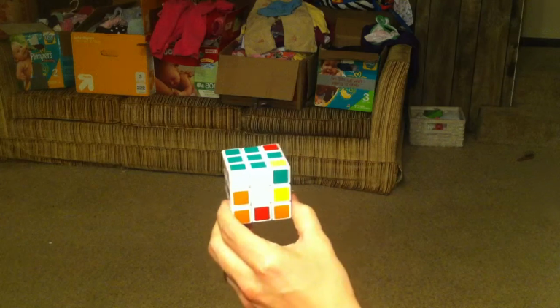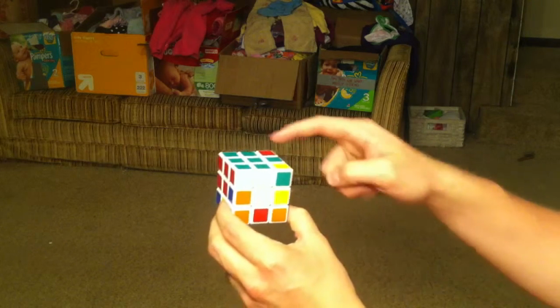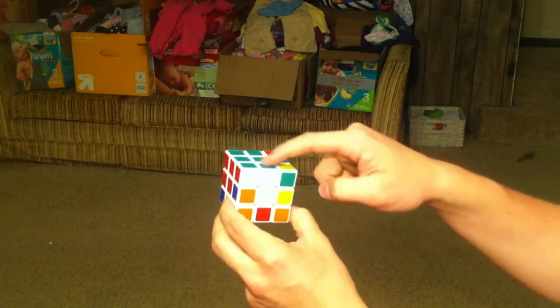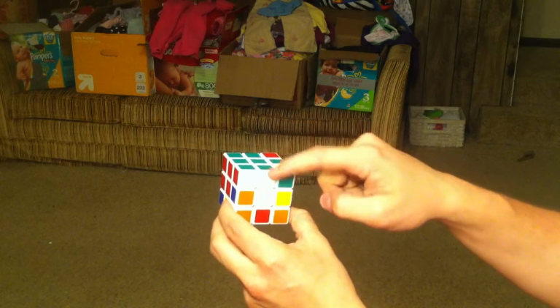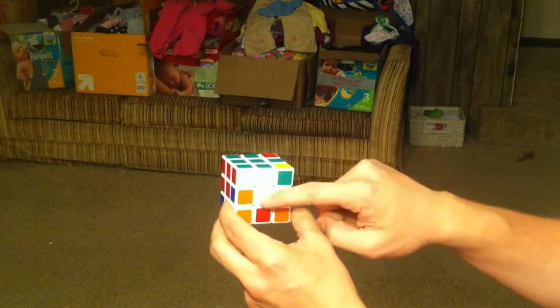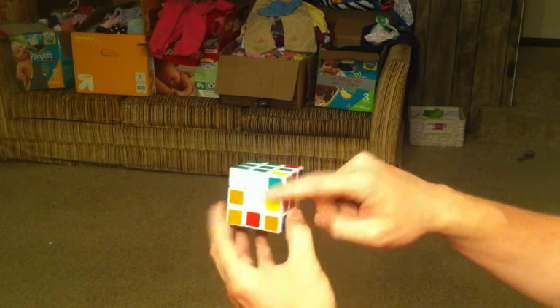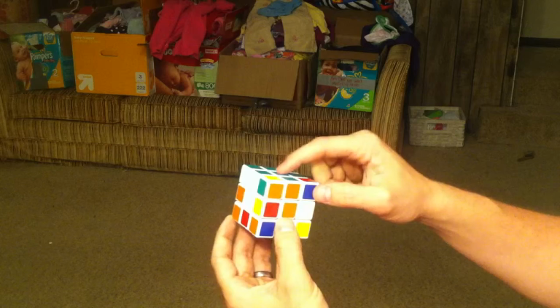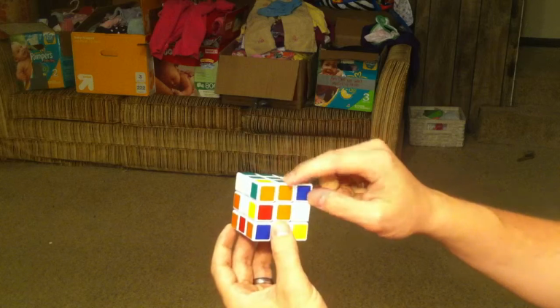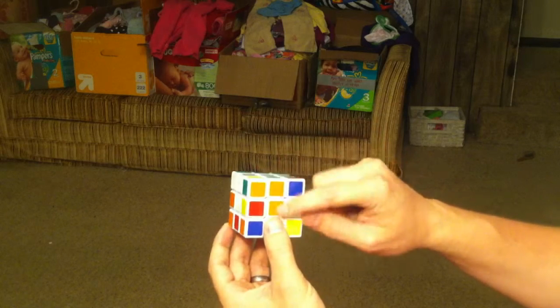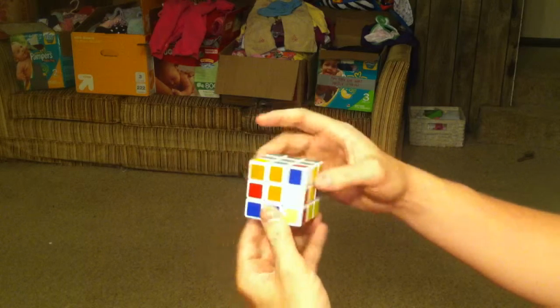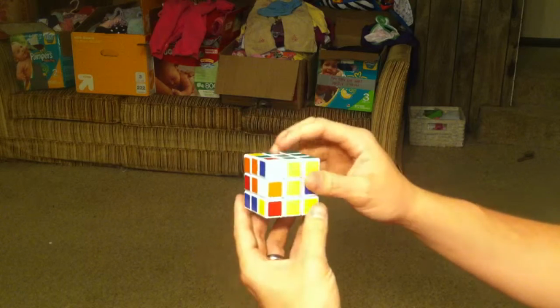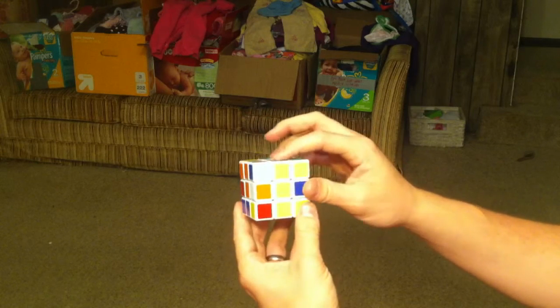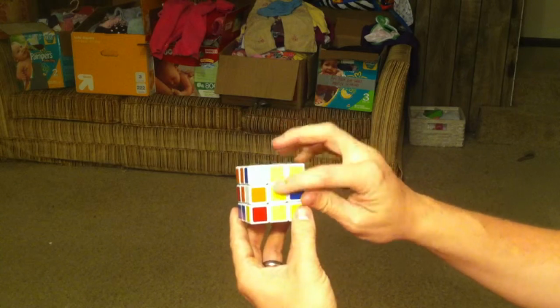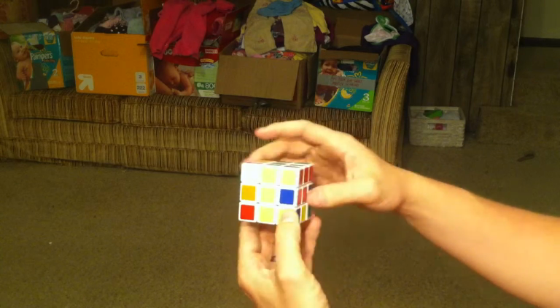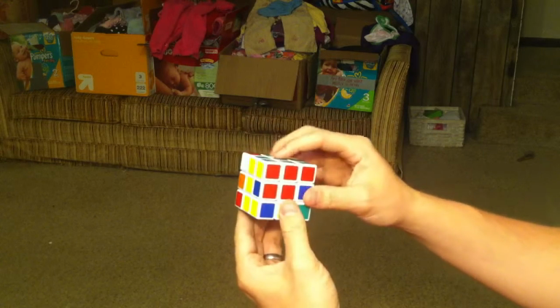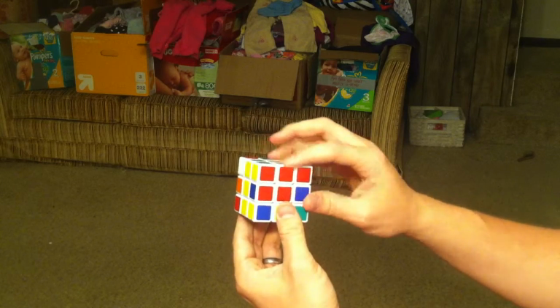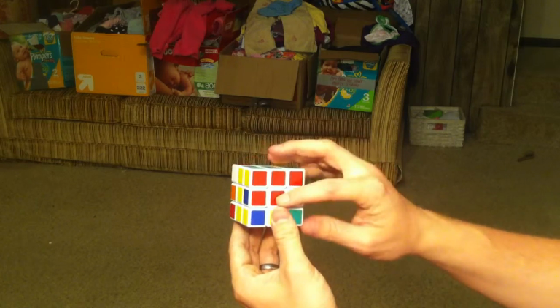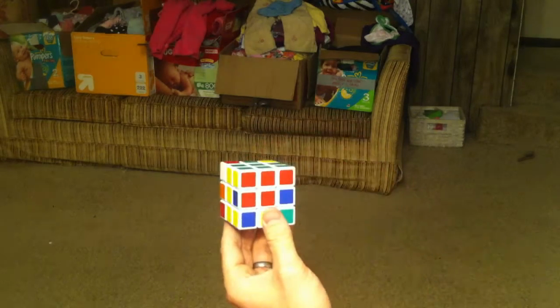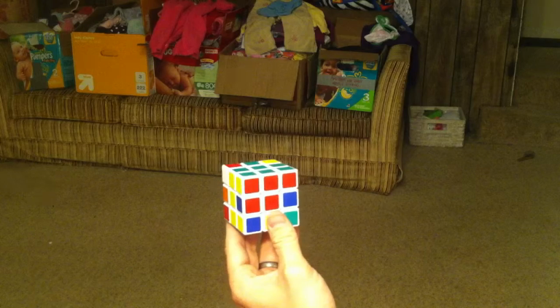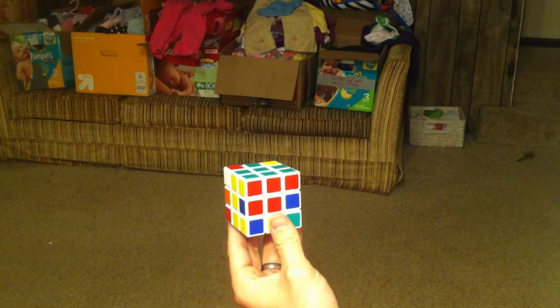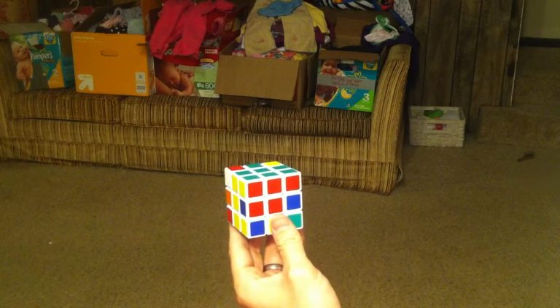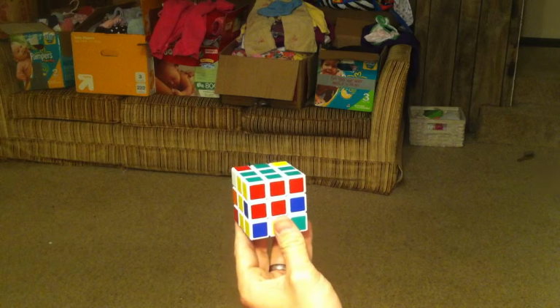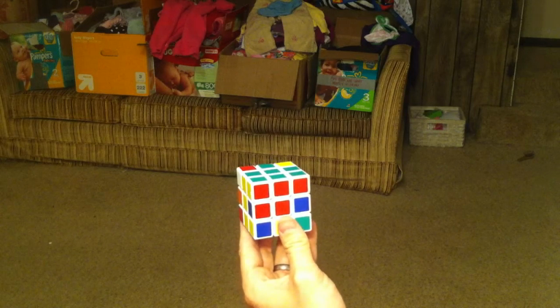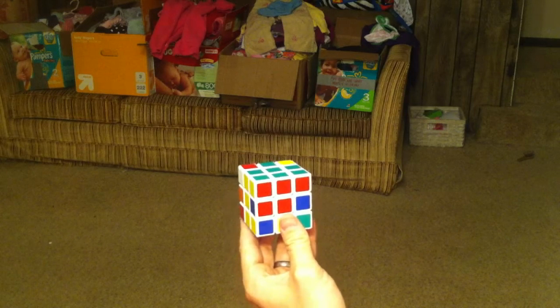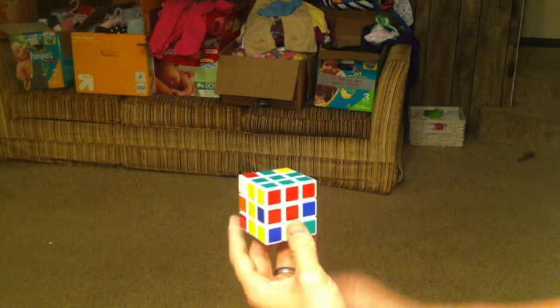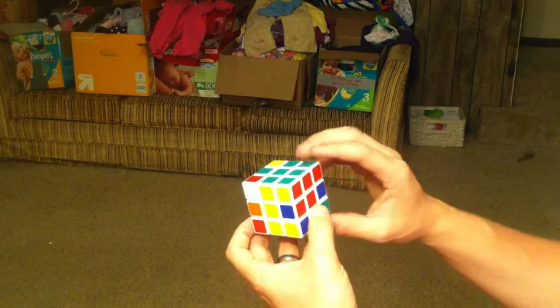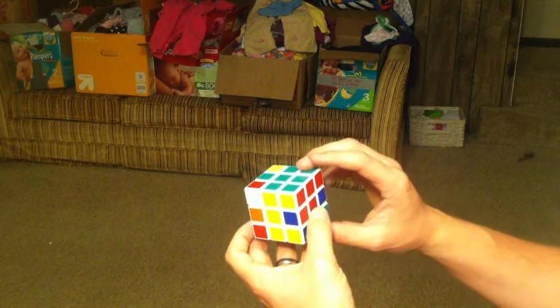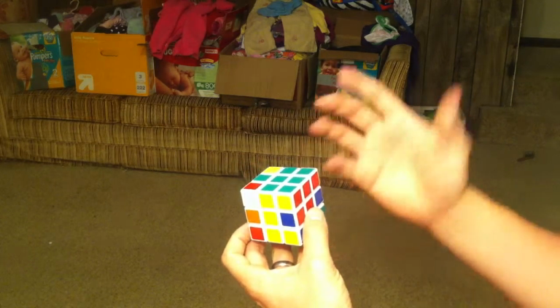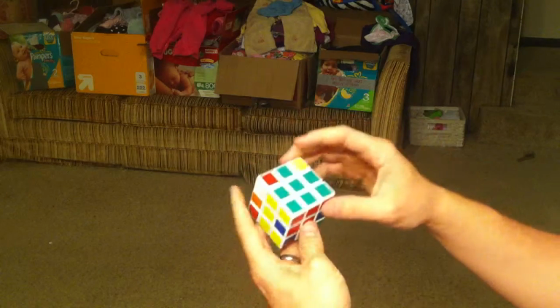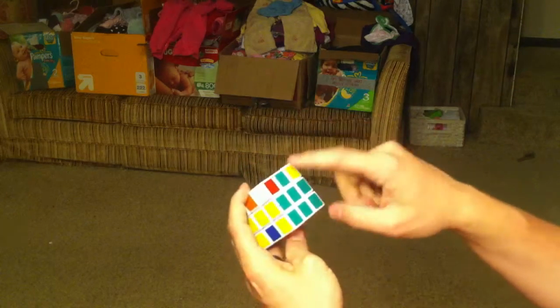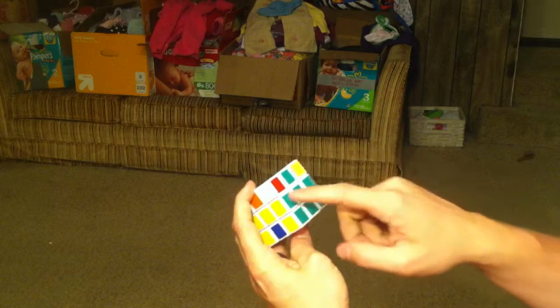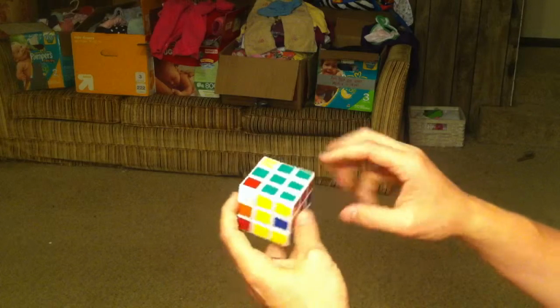Now we've got green-white, green-orange, green-yellow, and green-red all set. And that's what you need — you need the green cross.